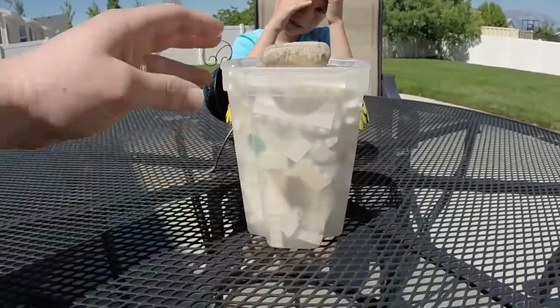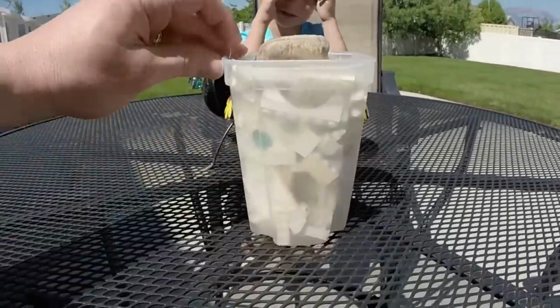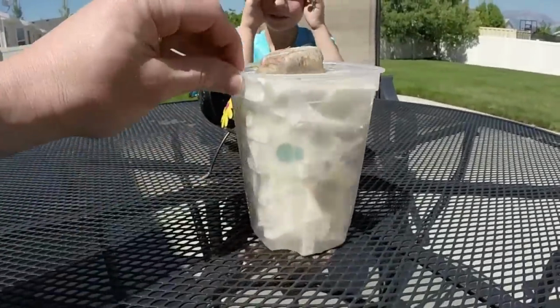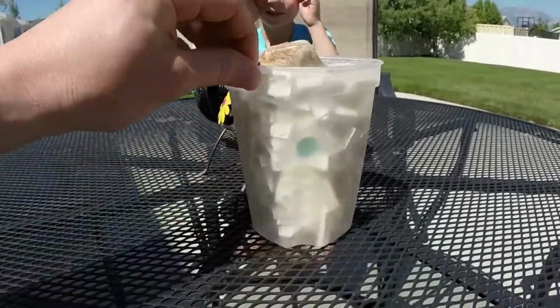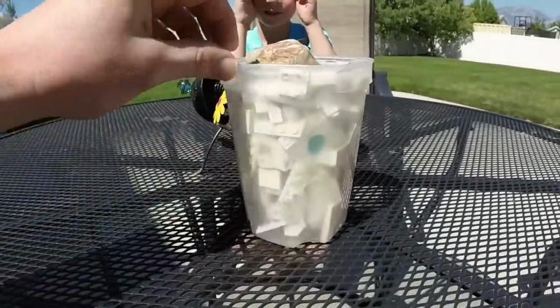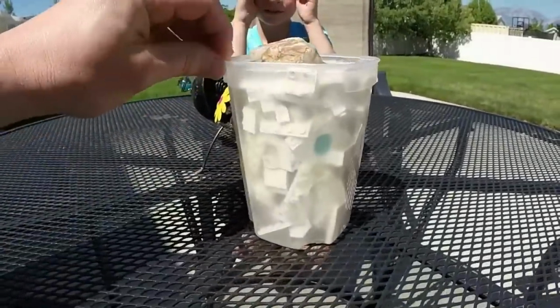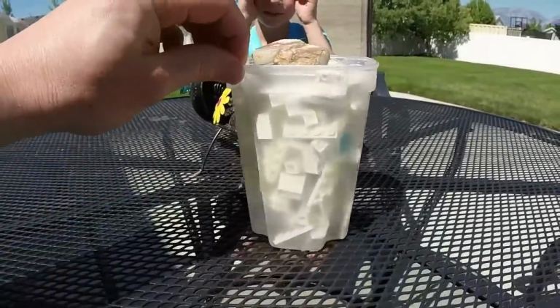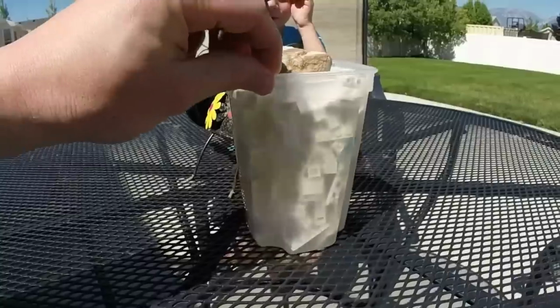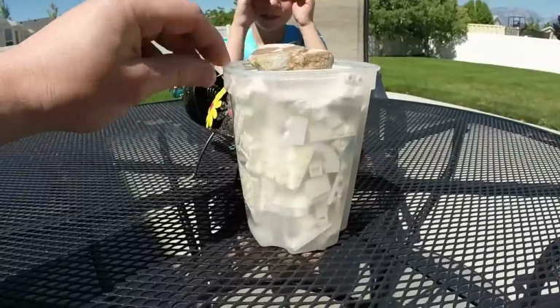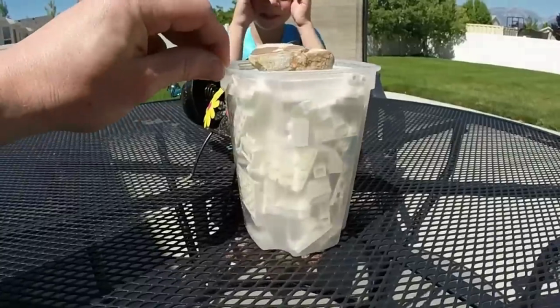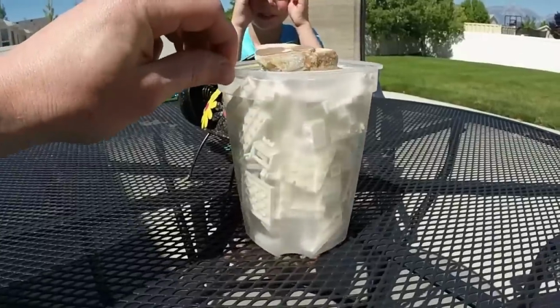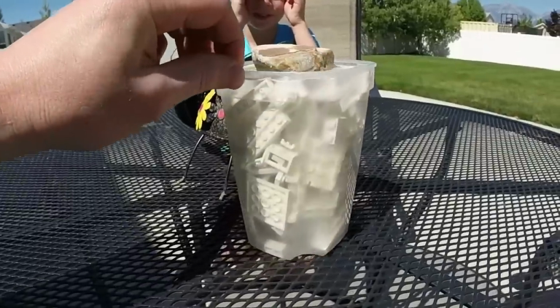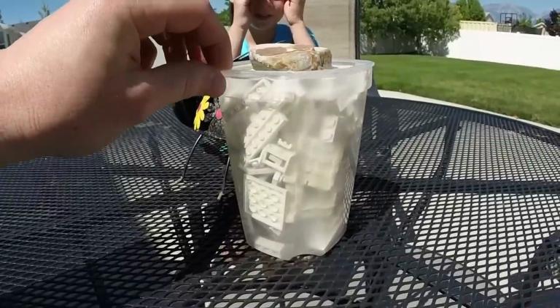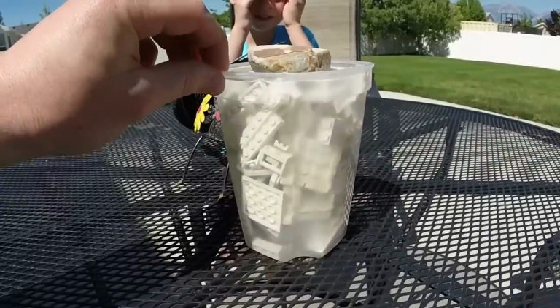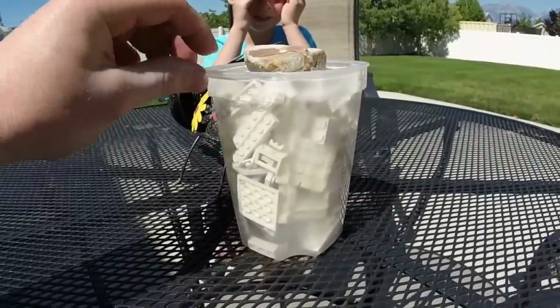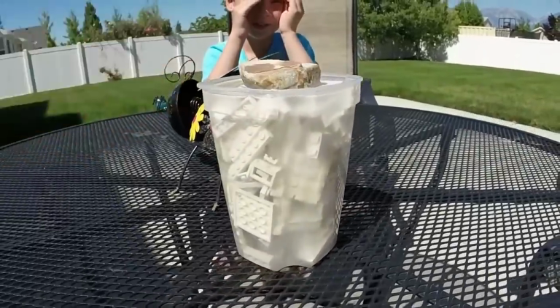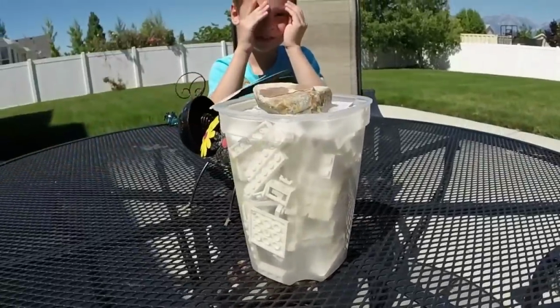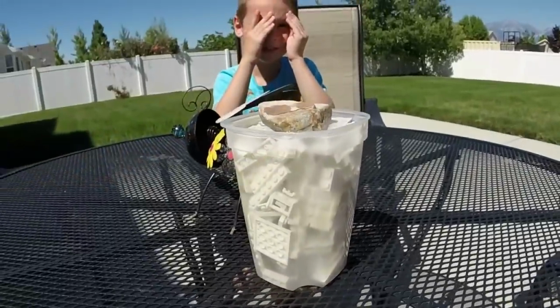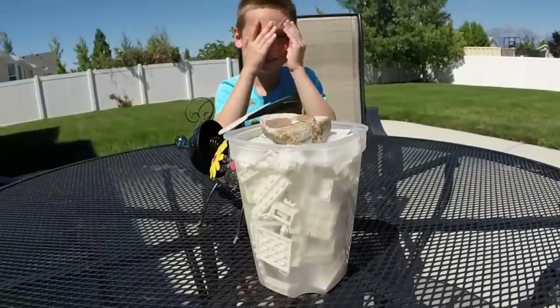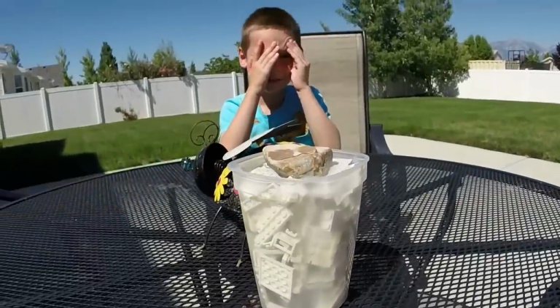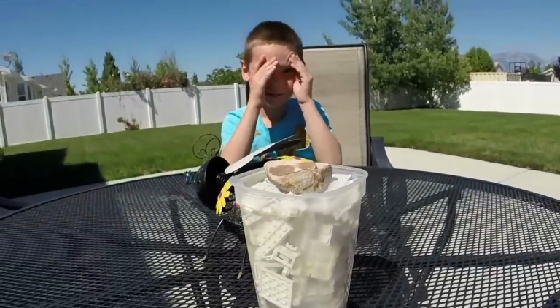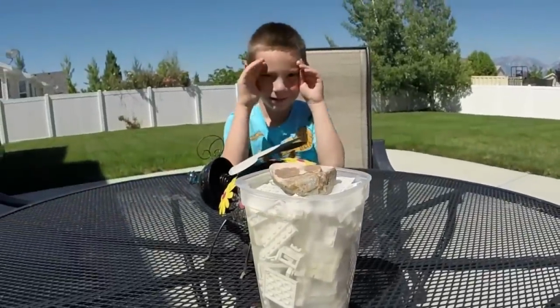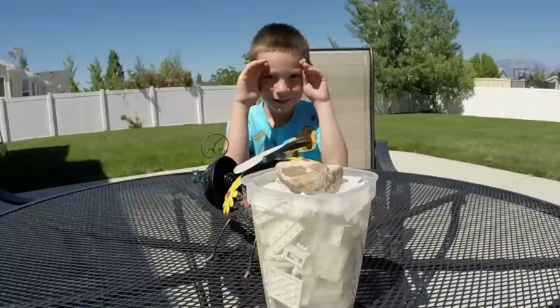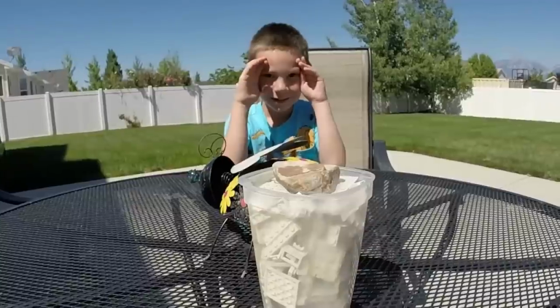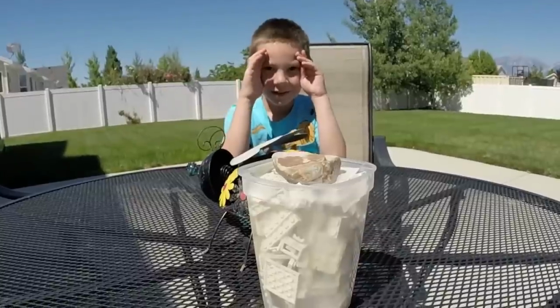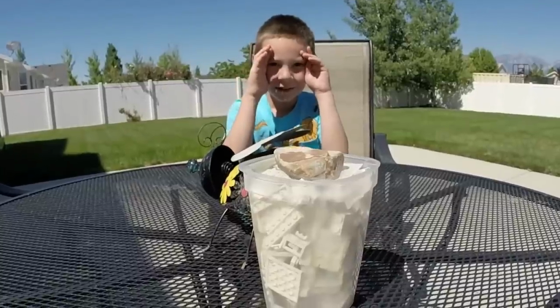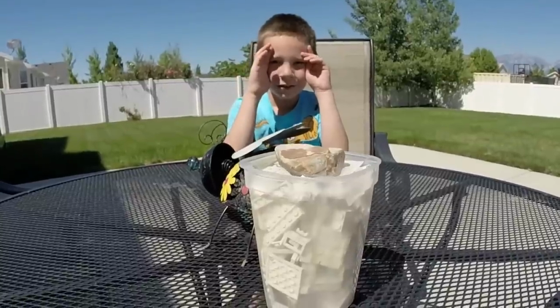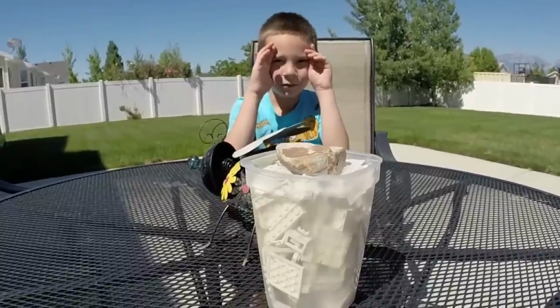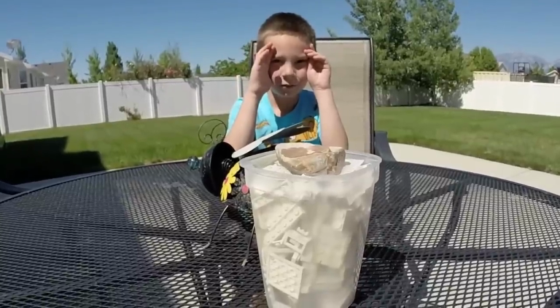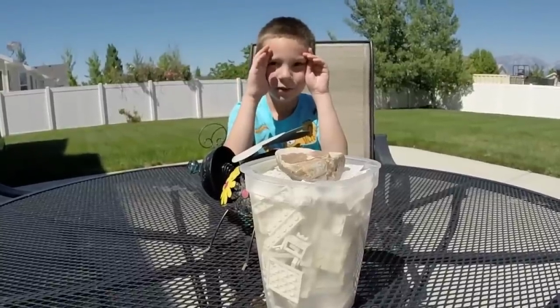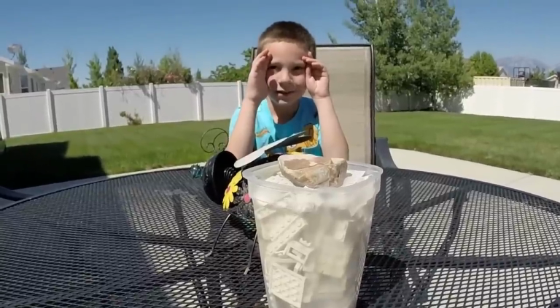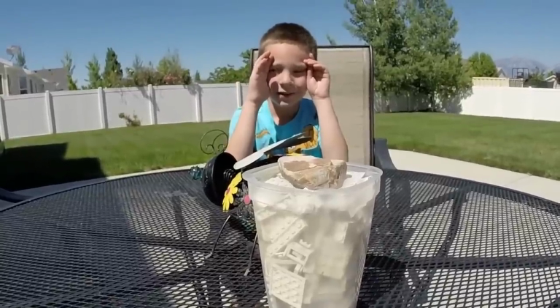Look at that yellowing in there — it's nasty. So this is a good group of Lego bricks to test this on. We'll check back in a little while — for you it won't be much time, but for me it's going to be several days.